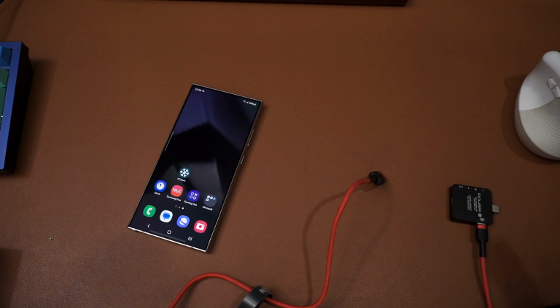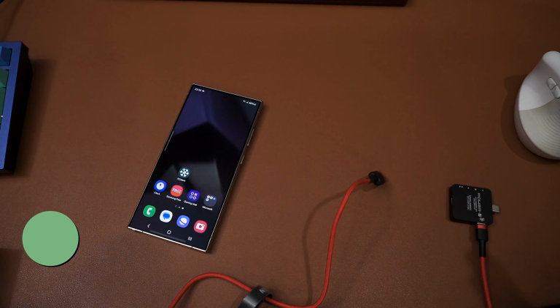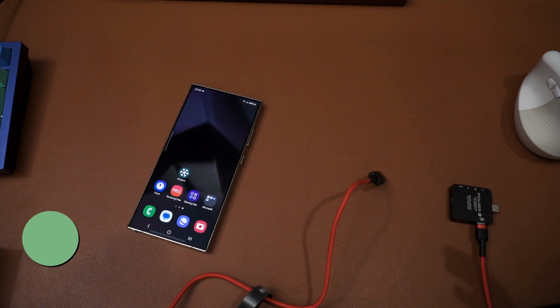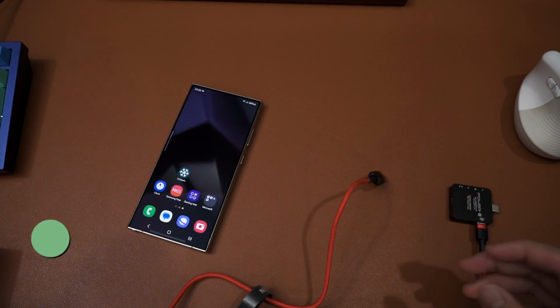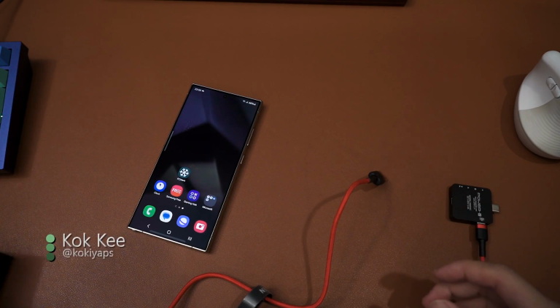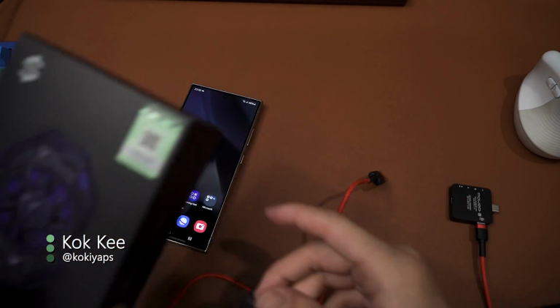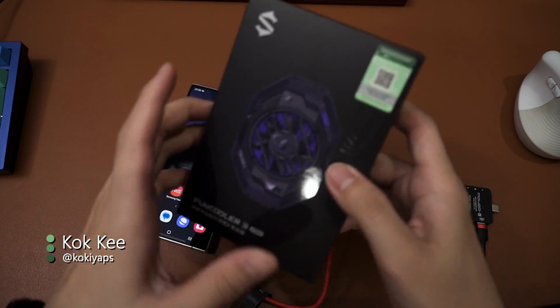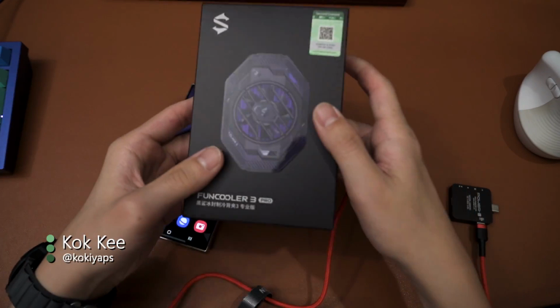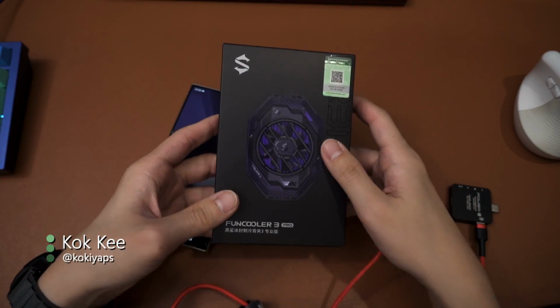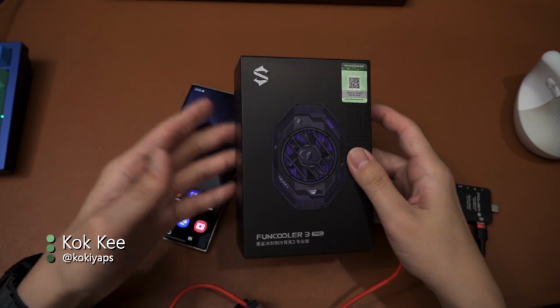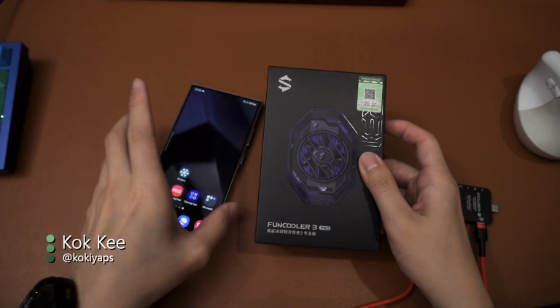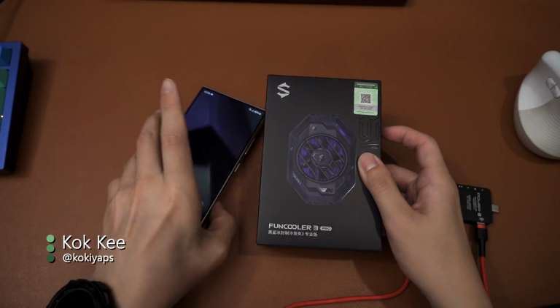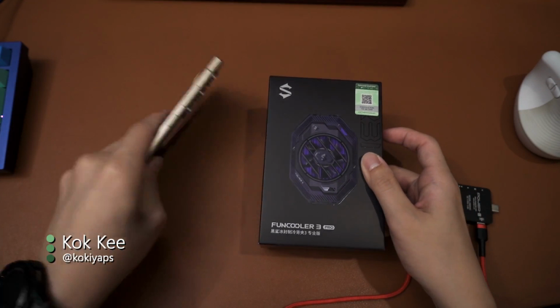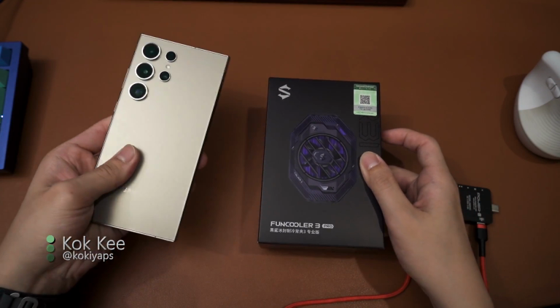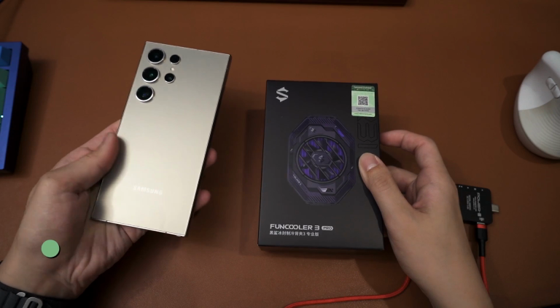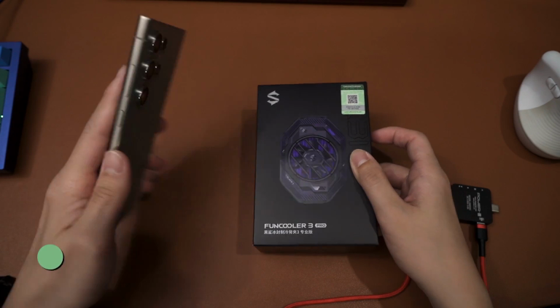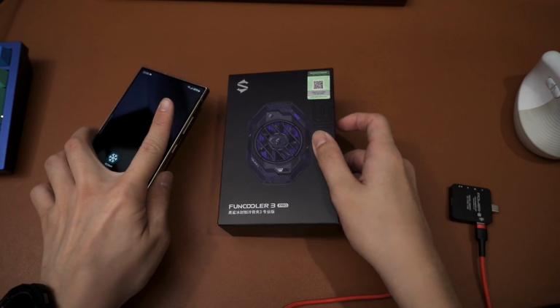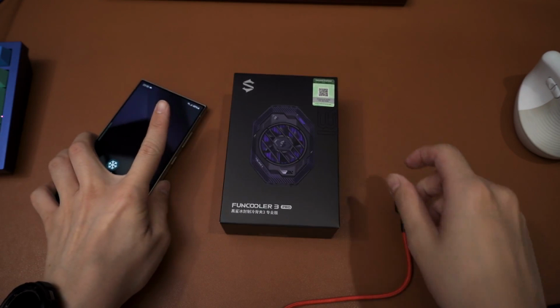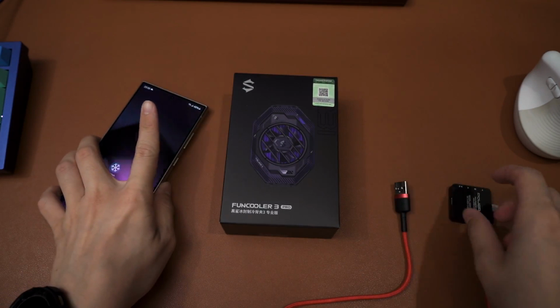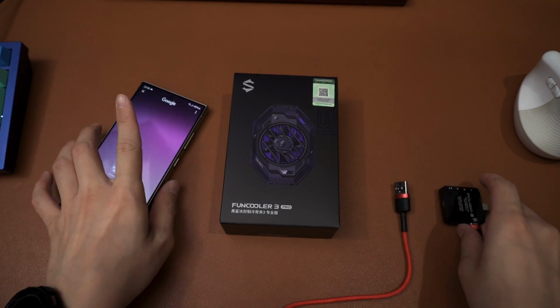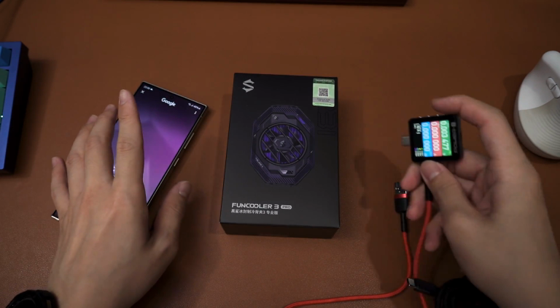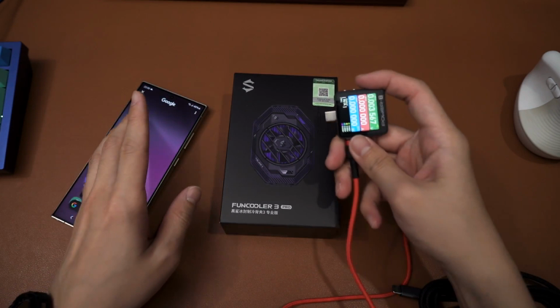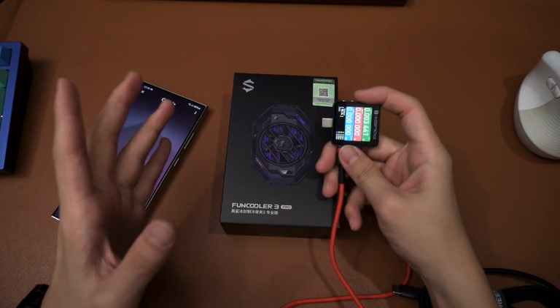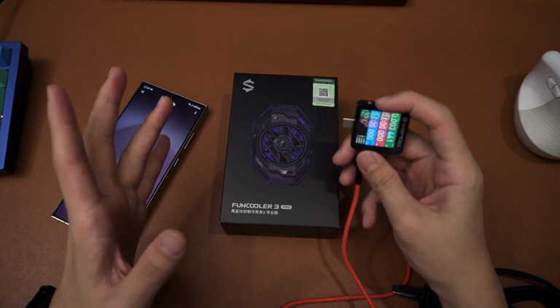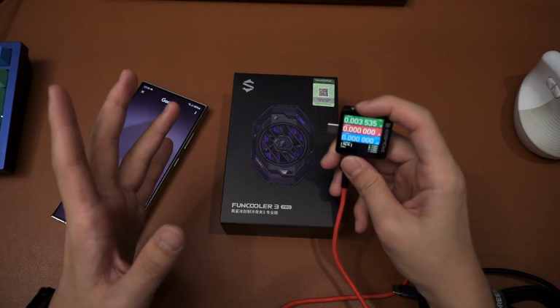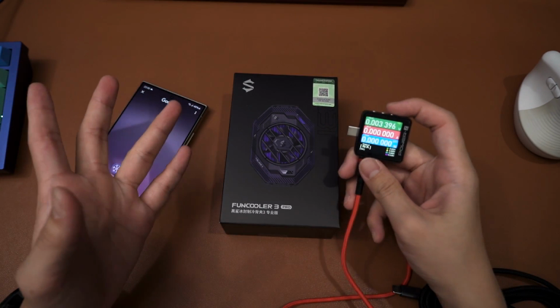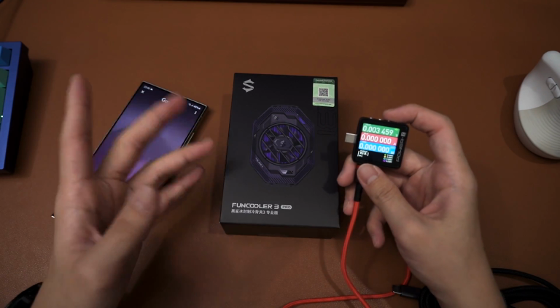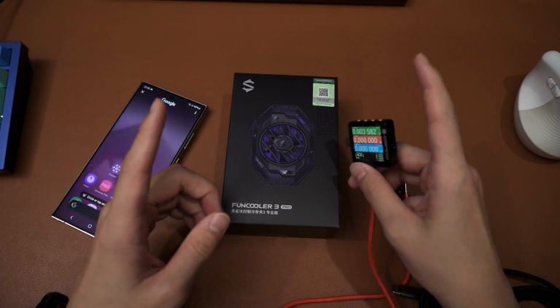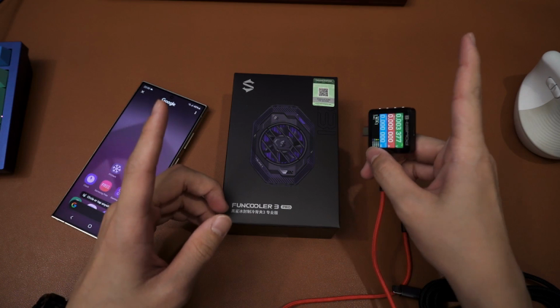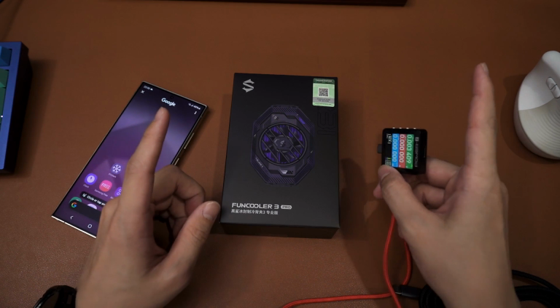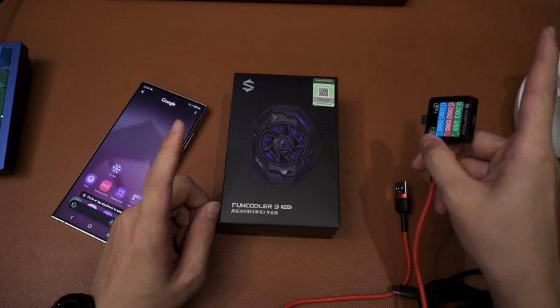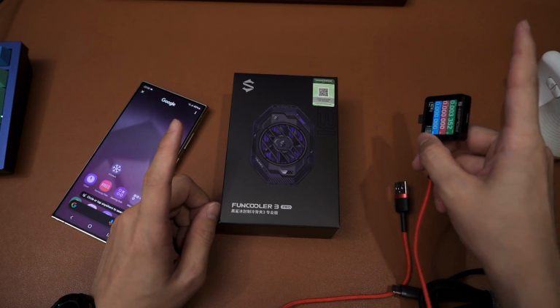You guys voted for it so you are gonna get it. In today's video we're gonna try the Galaxy S24 Ultra once more with the battery bypass feature using the exact same setup as the previous video. You can watch it at the top right corner here.